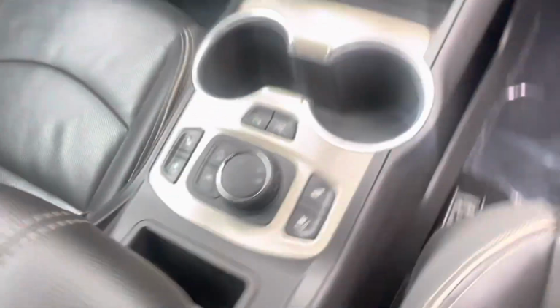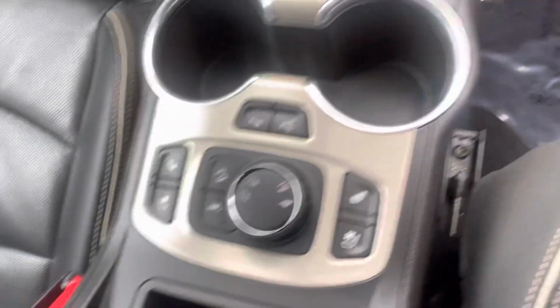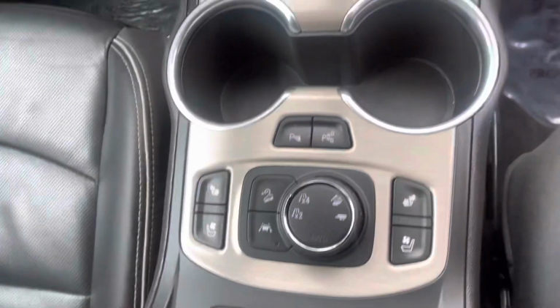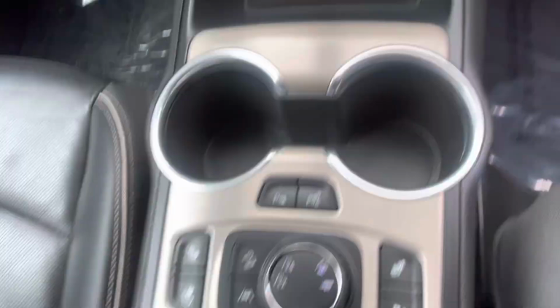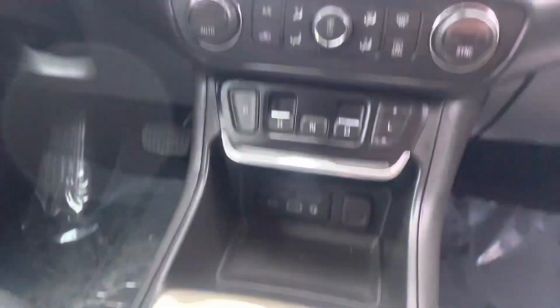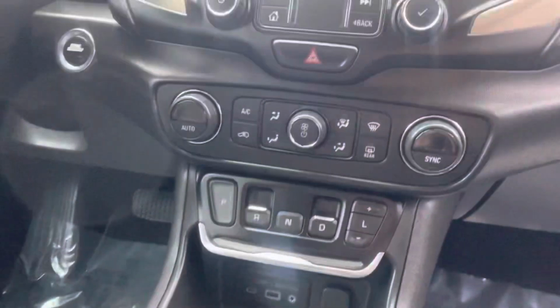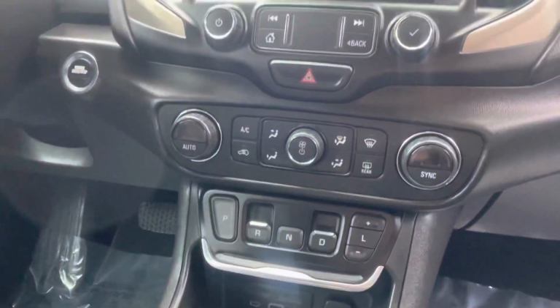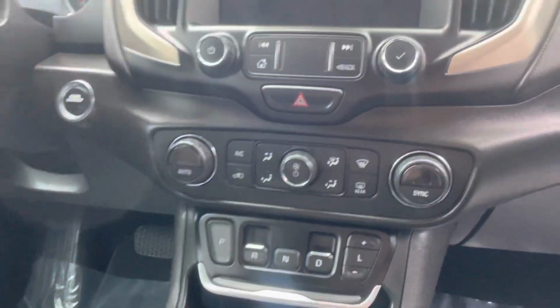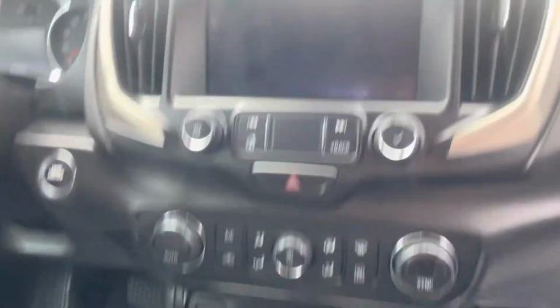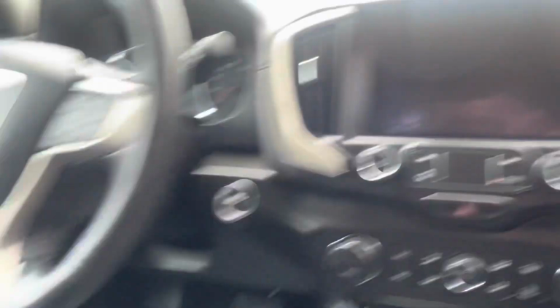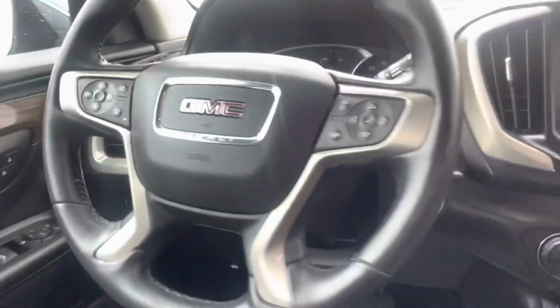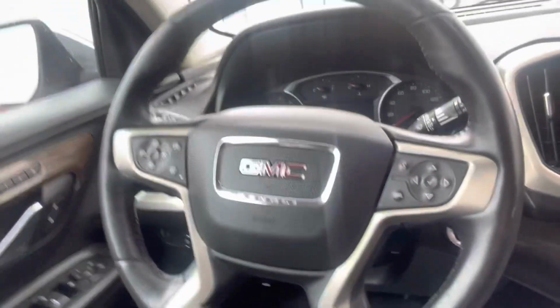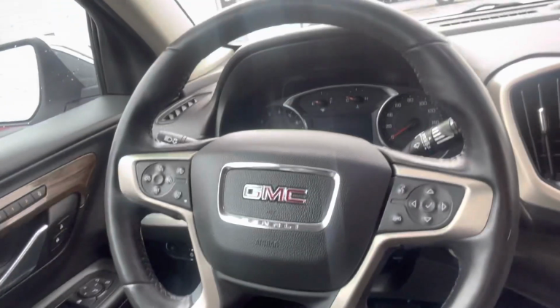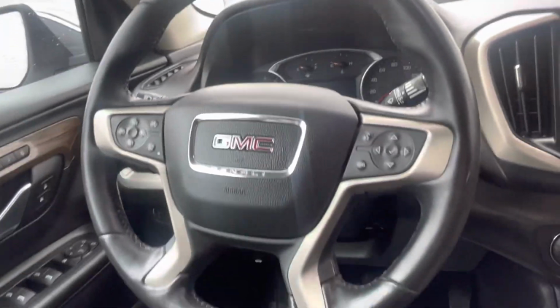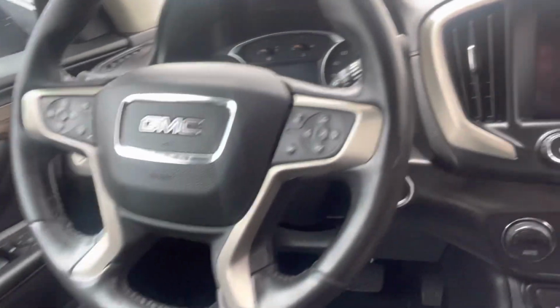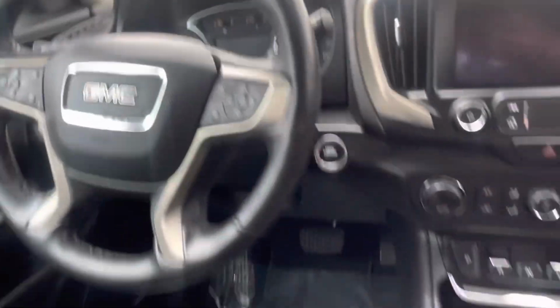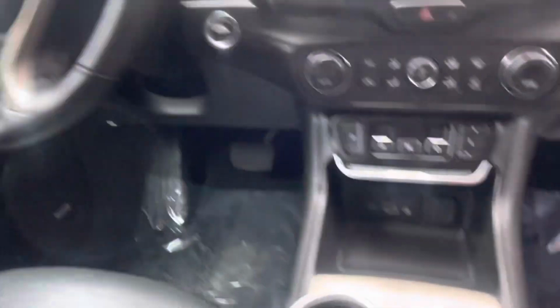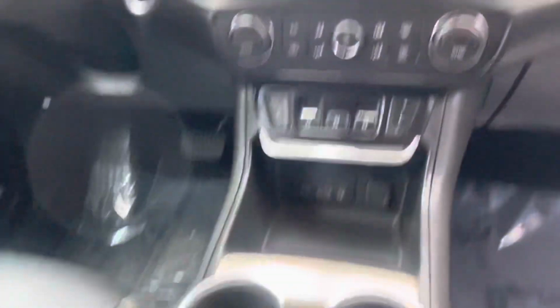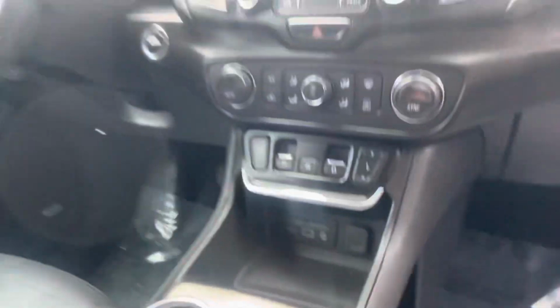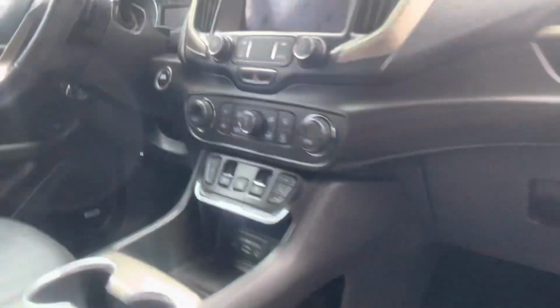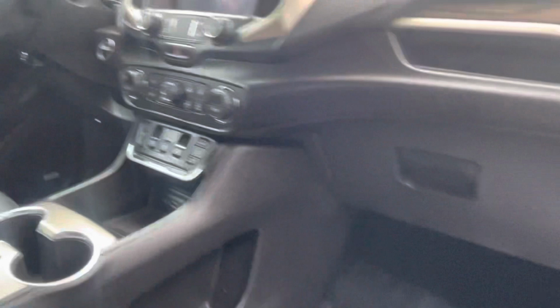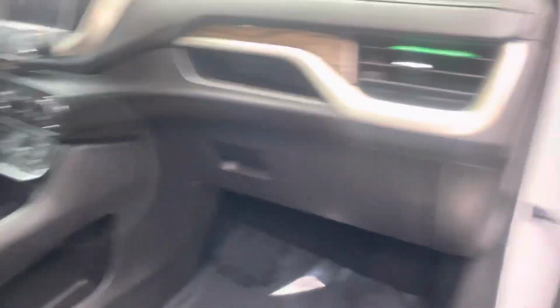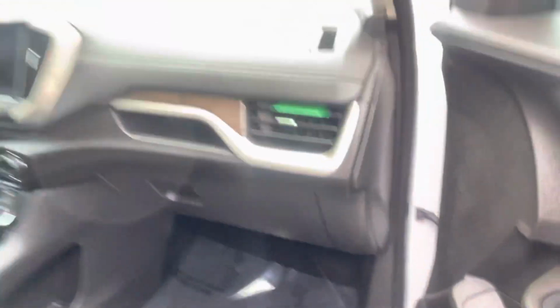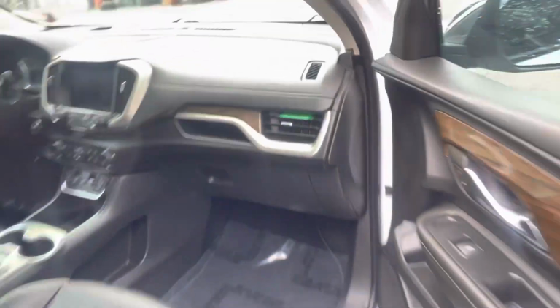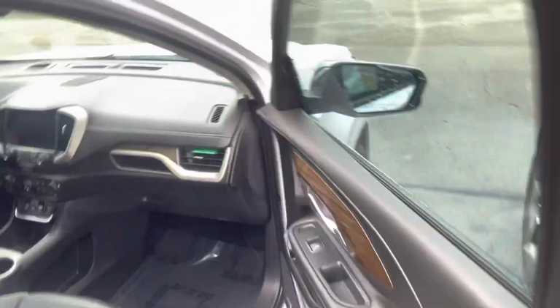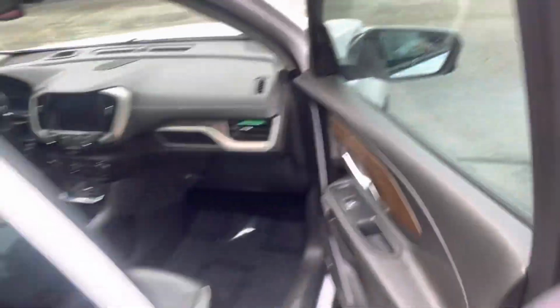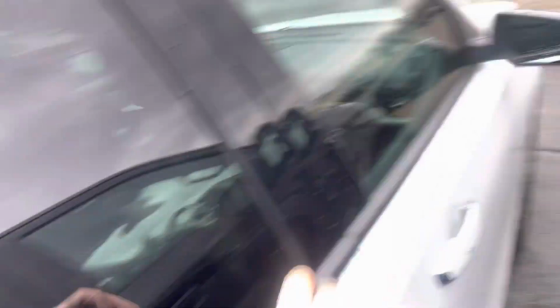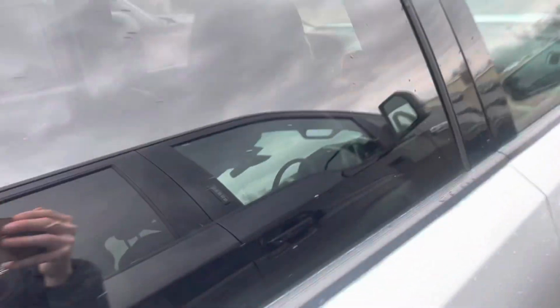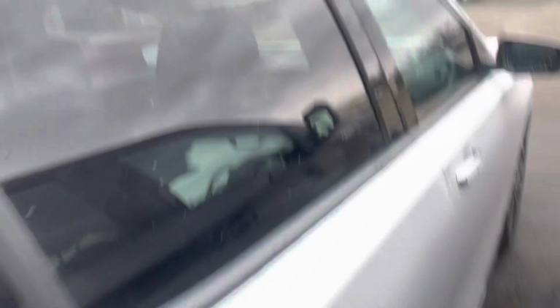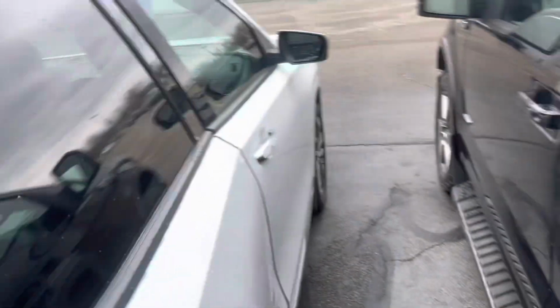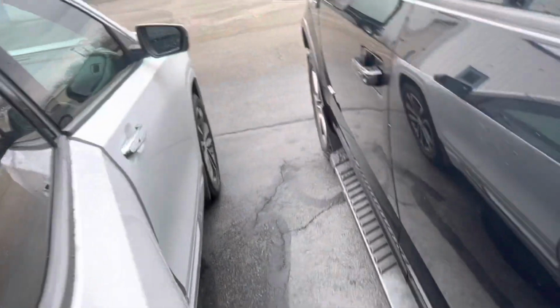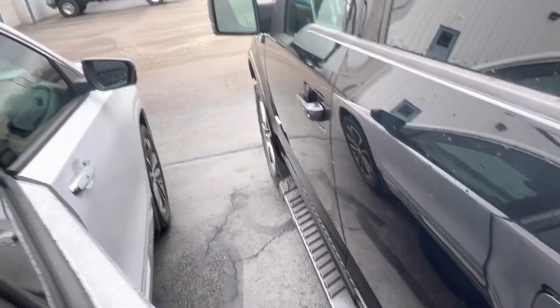Interior-wise, definitely owned by a non-smoker. Very clean in here. Cruise control, heated steering wheel, heated and cooled seats — very firm leather. We do have the Bose speaker as well.